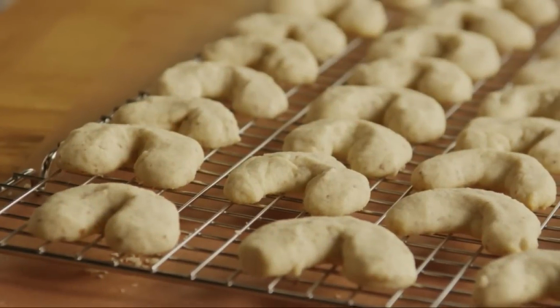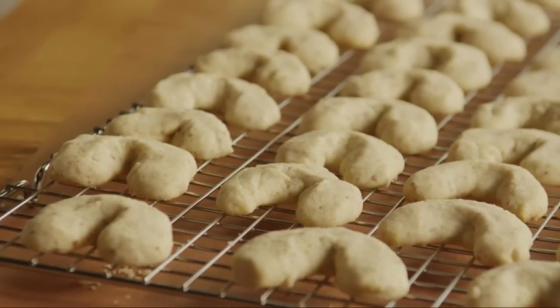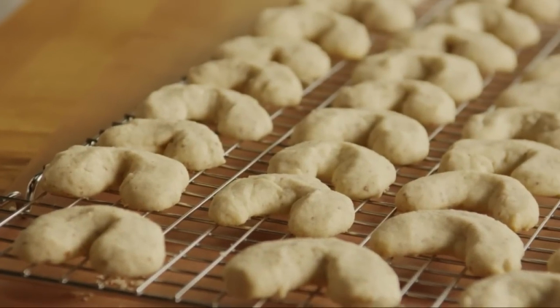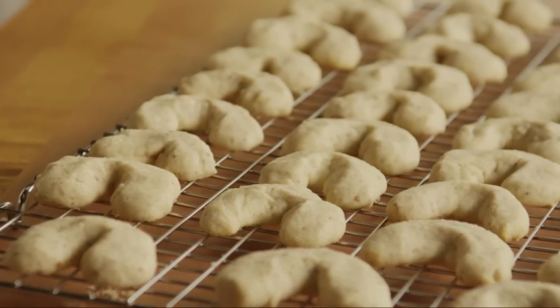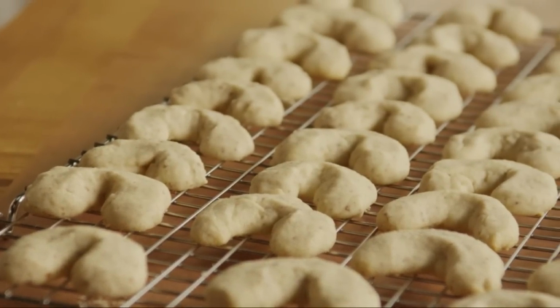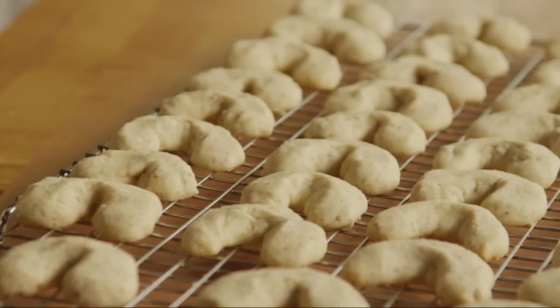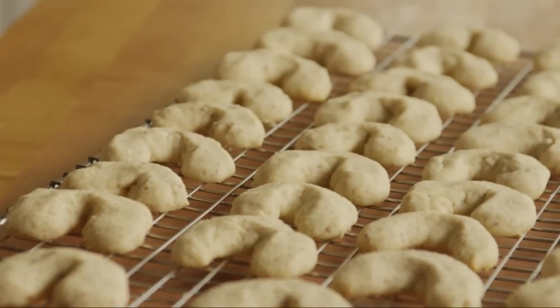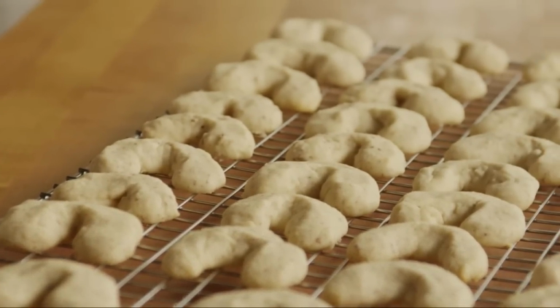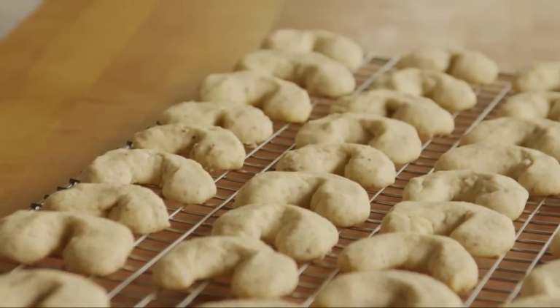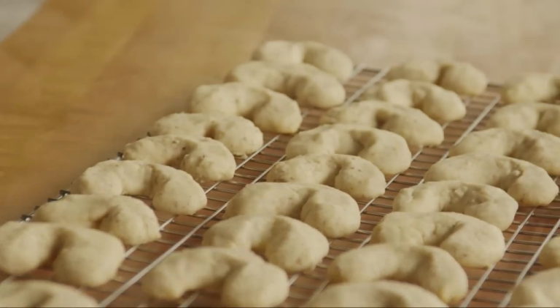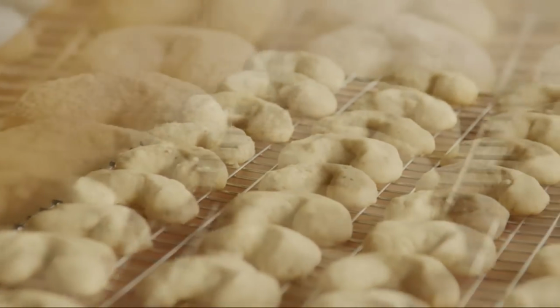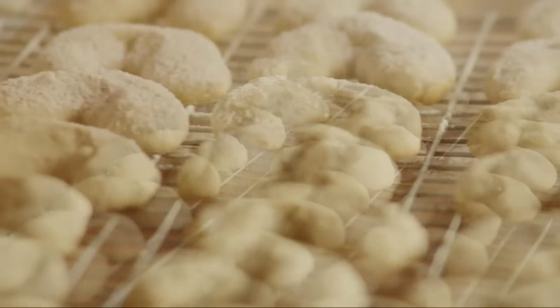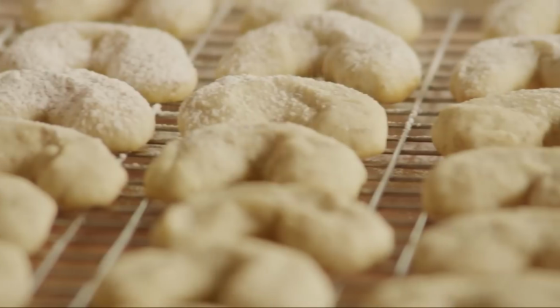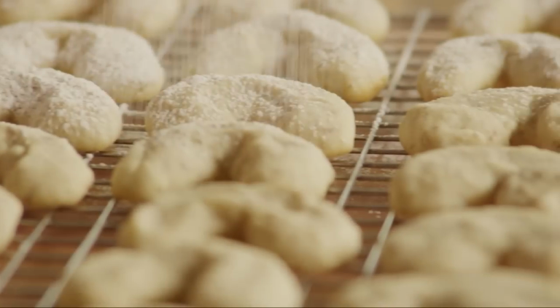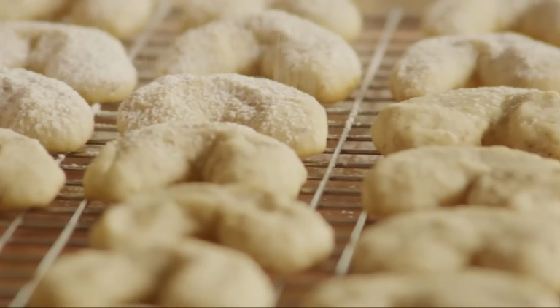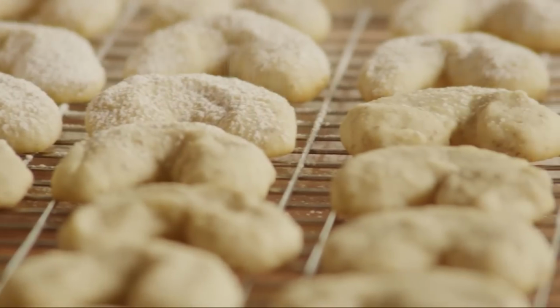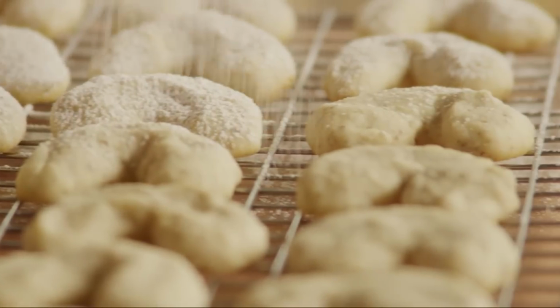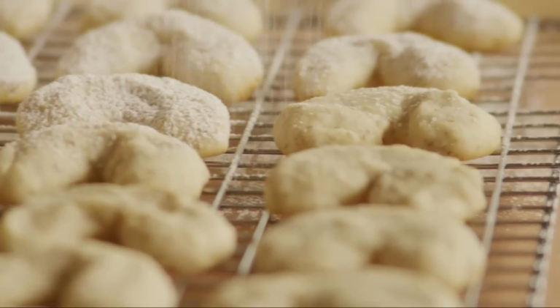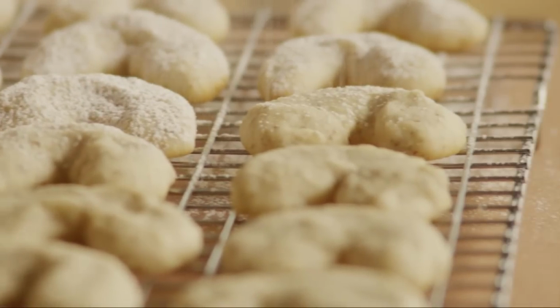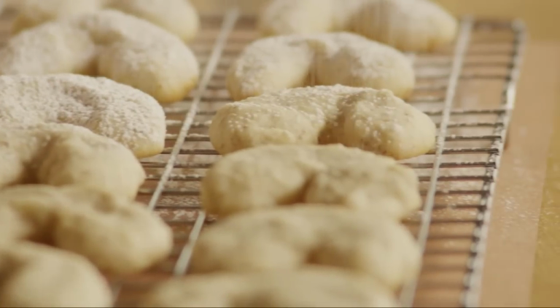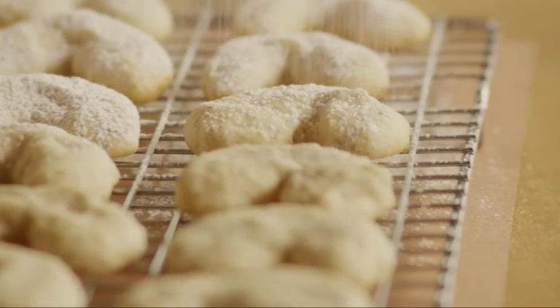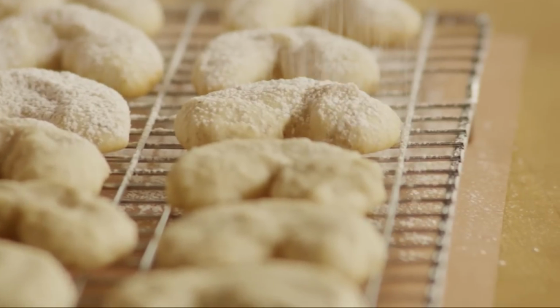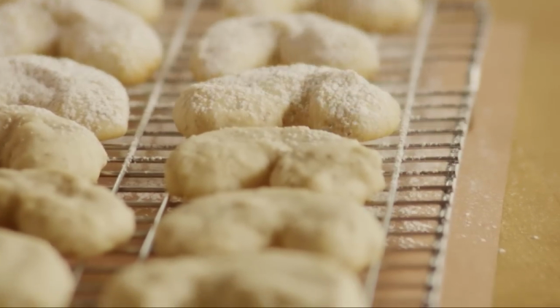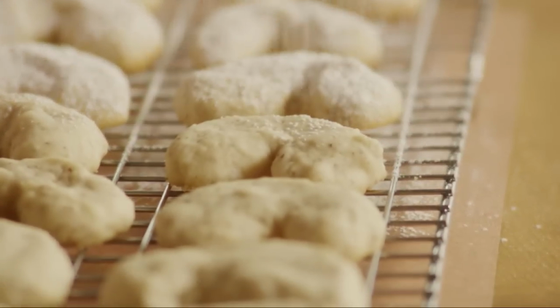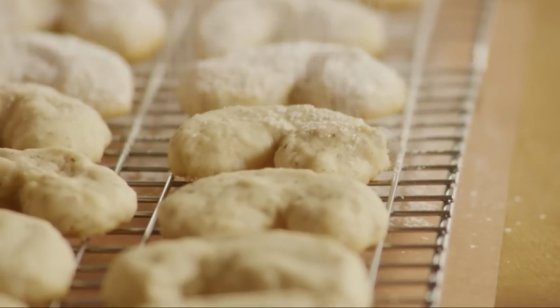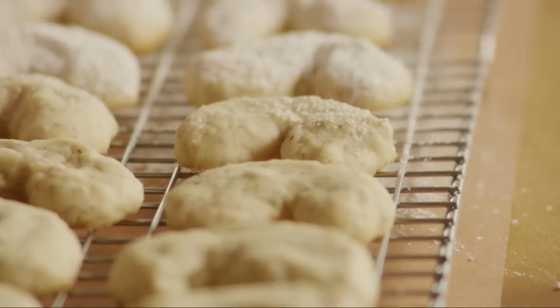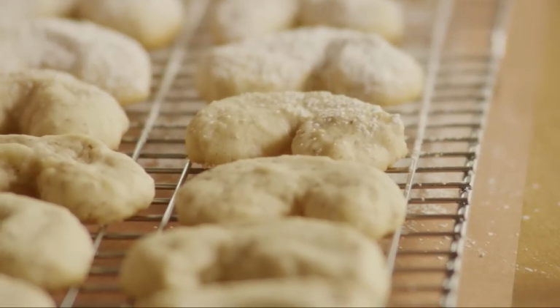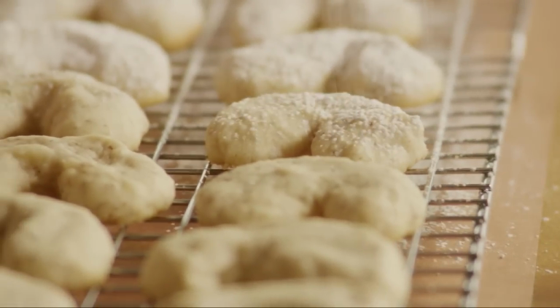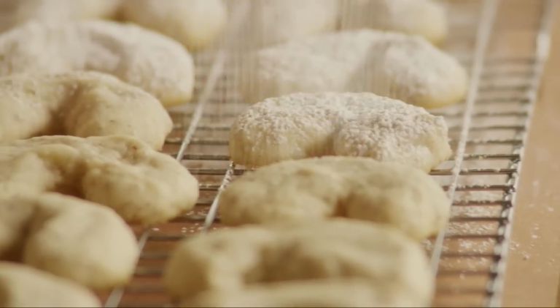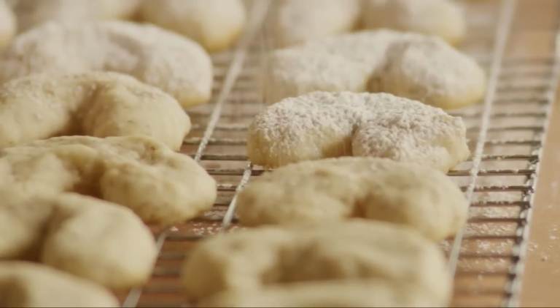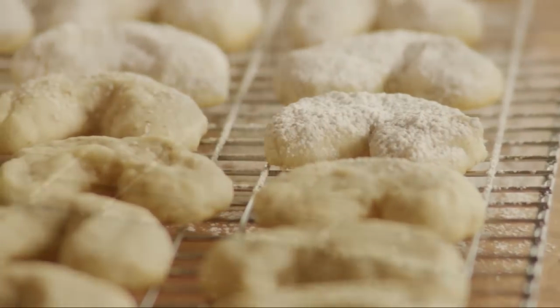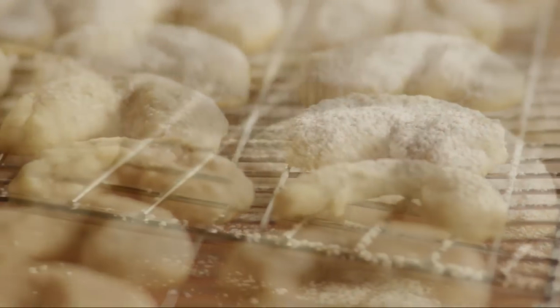Cool the cookies on a rack for about 5 minutes. Place the rack on top of a piece of parchment paper and then sprinkle them with ⅓ of a cup of confectioner's sugar.